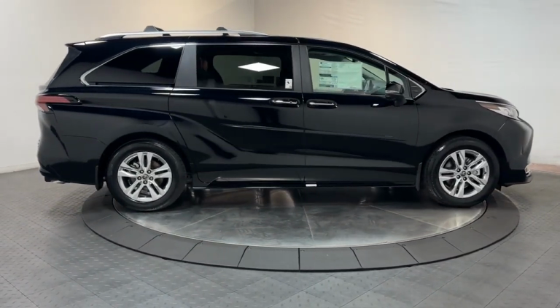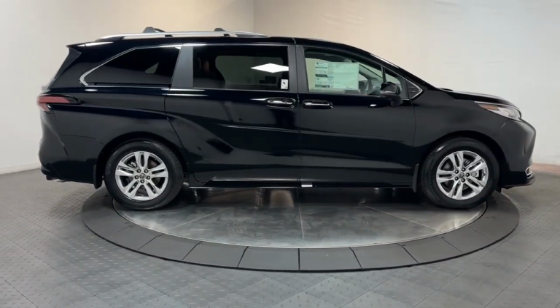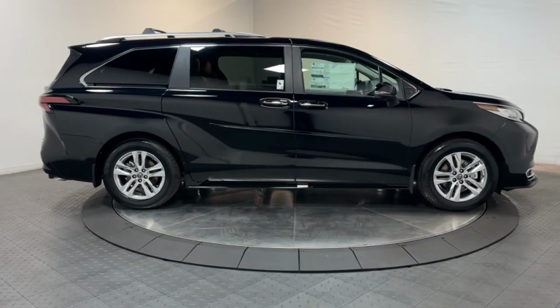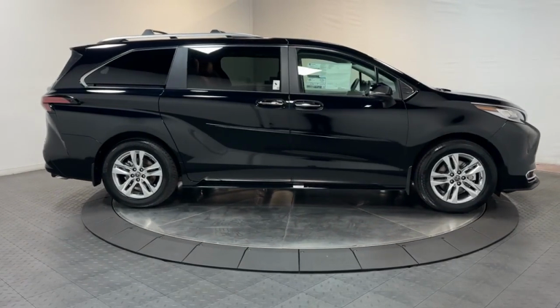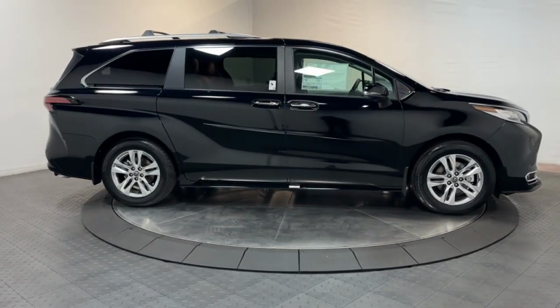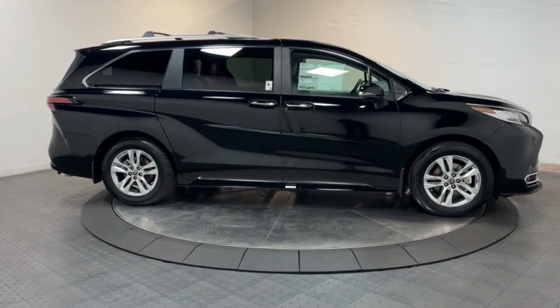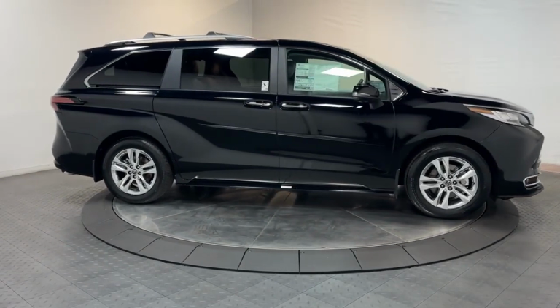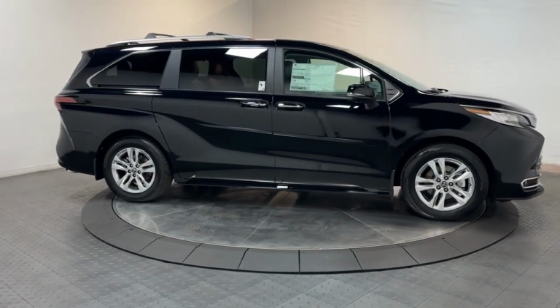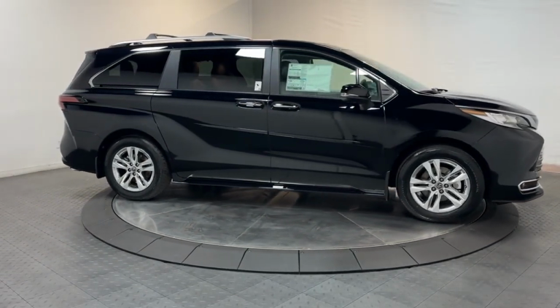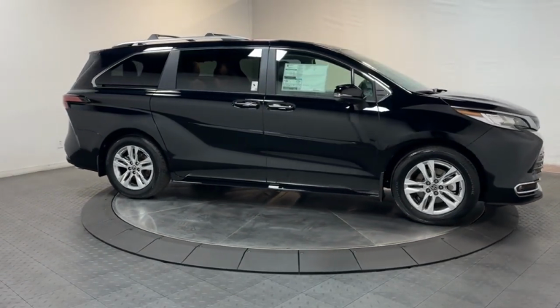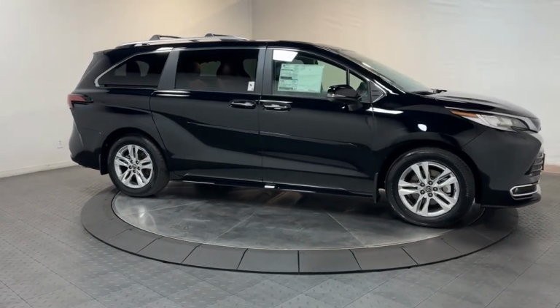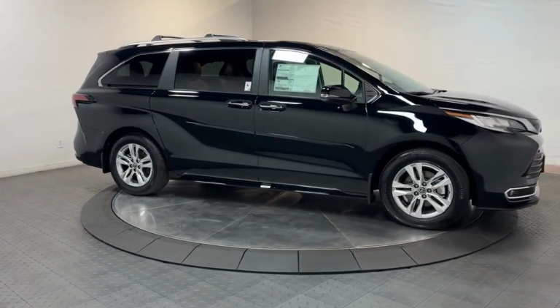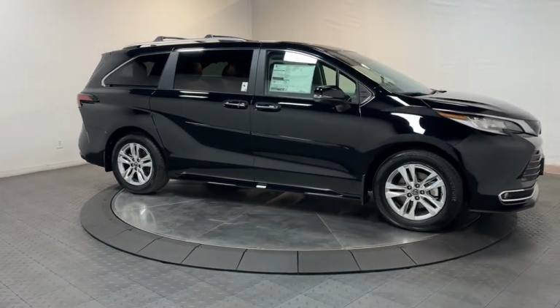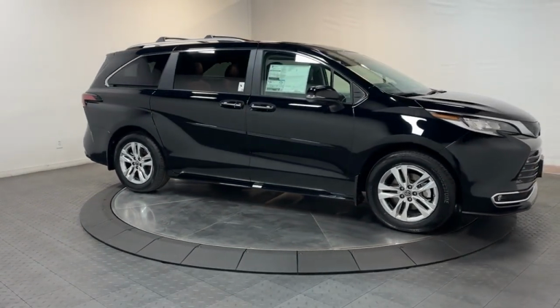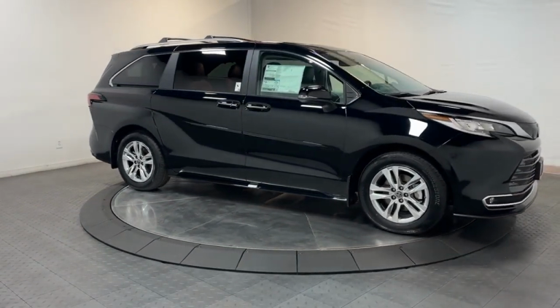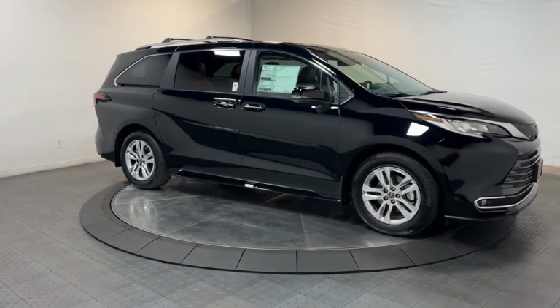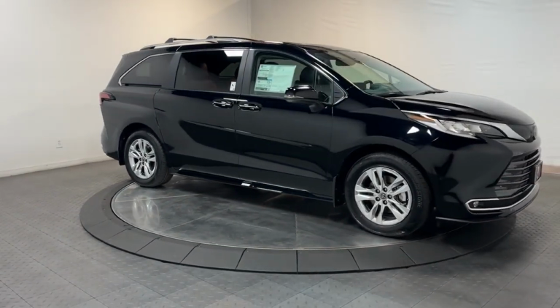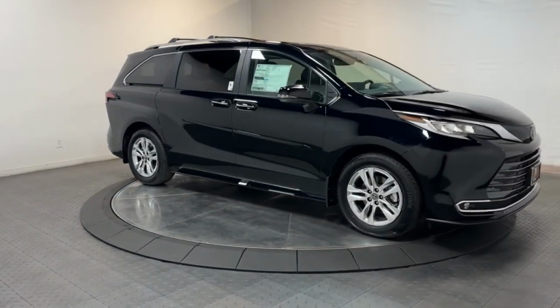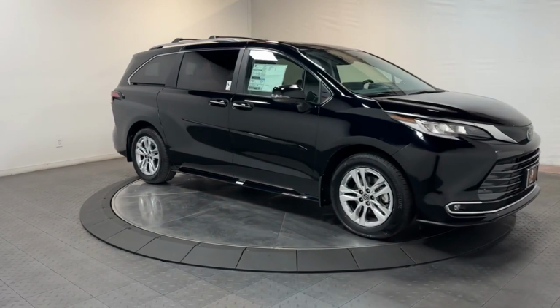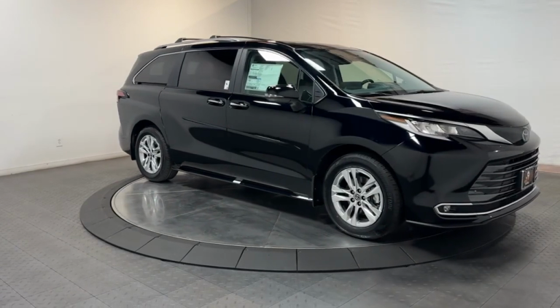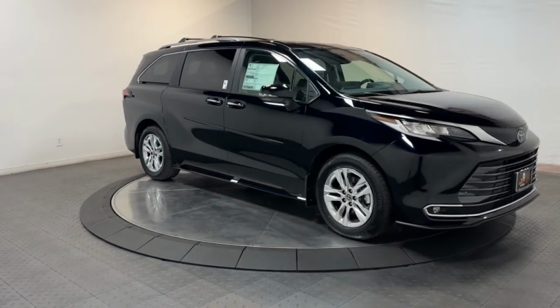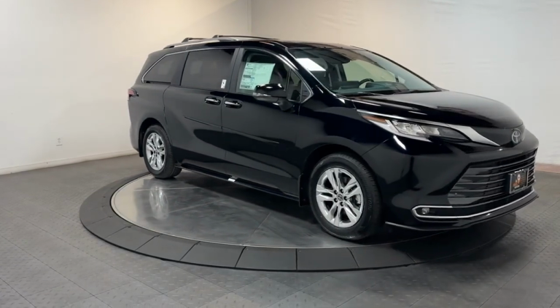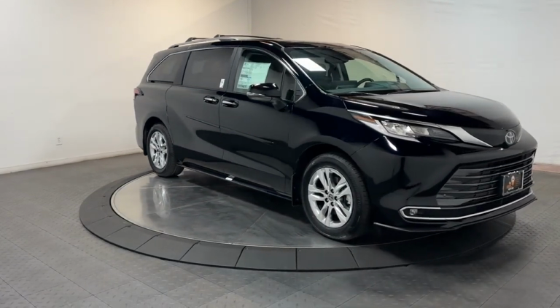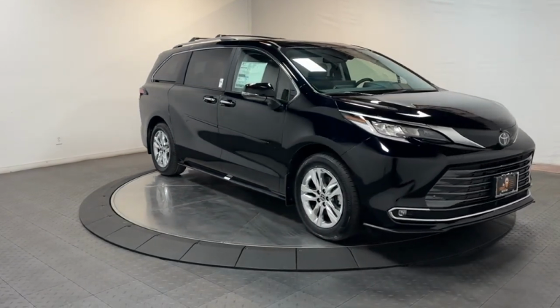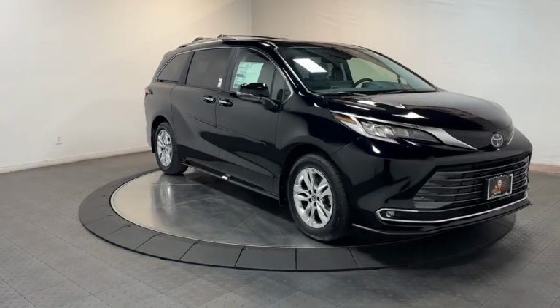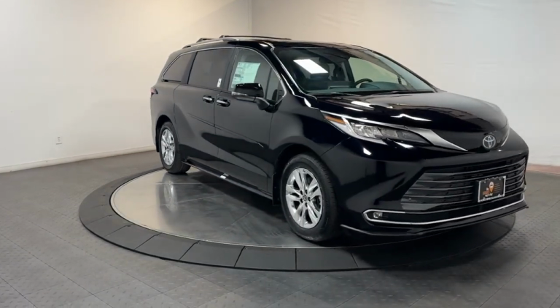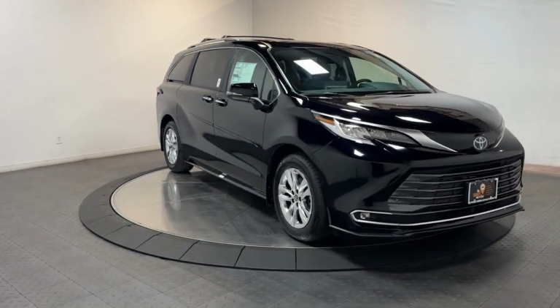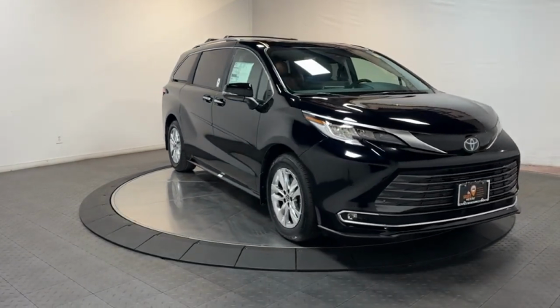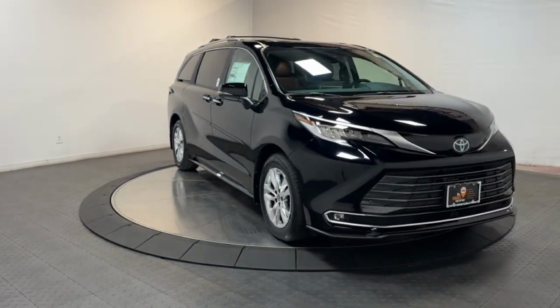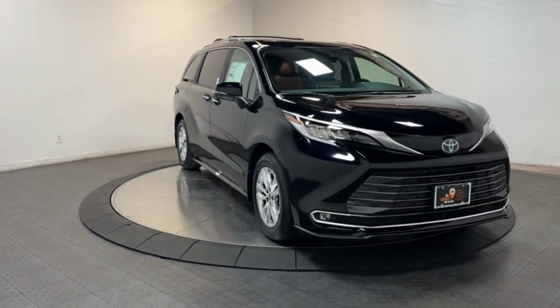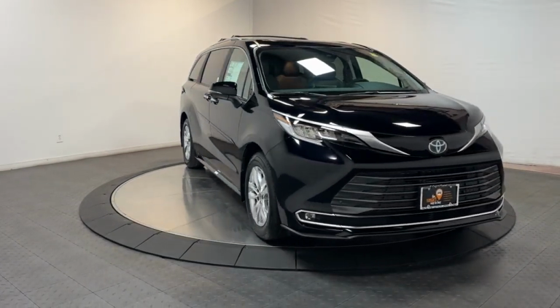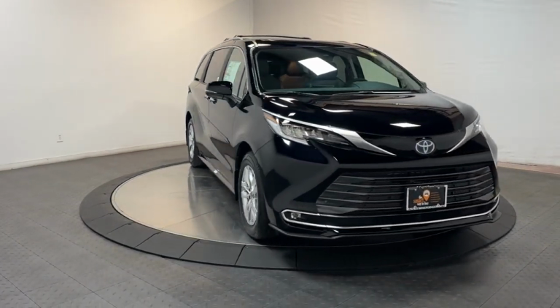Safe and secure never felt so stylish. Come in and see how much fun it is to drive this luxurious Sienna. Our professional staff will tailor the experience to meet your particular needs.